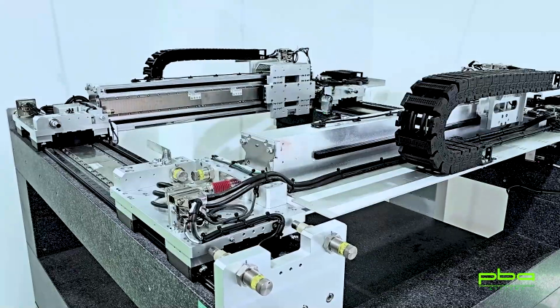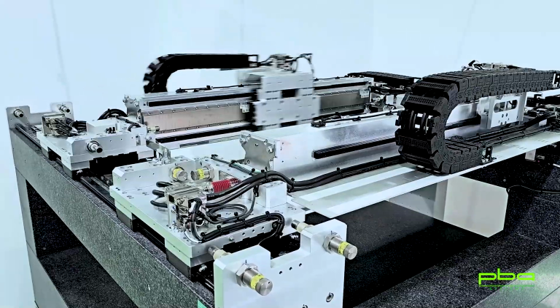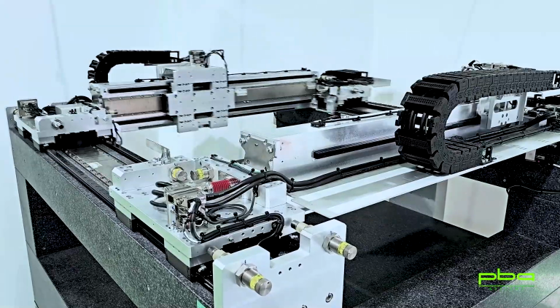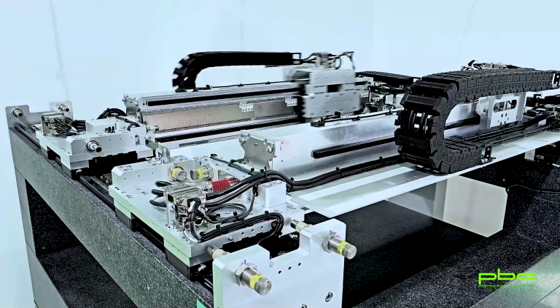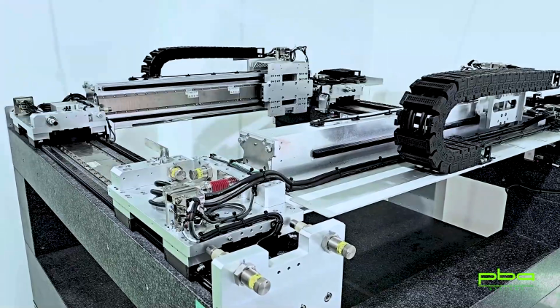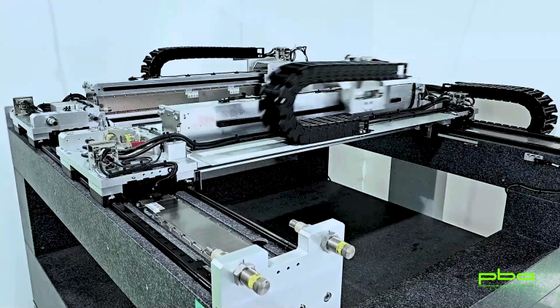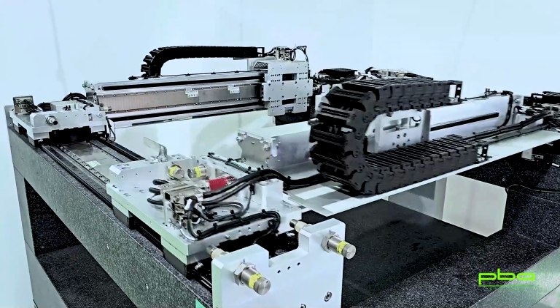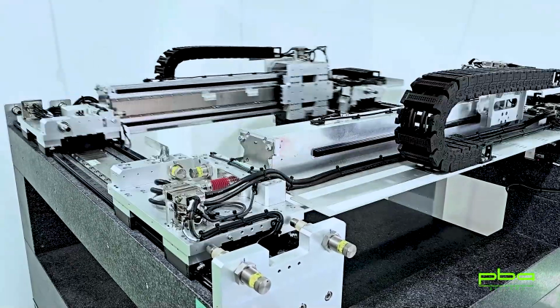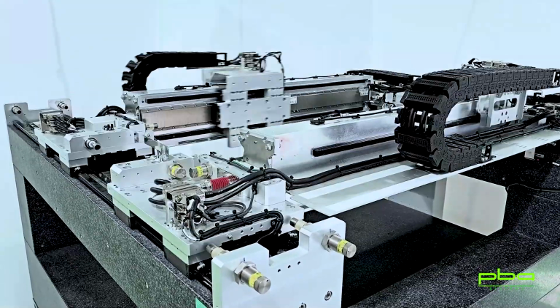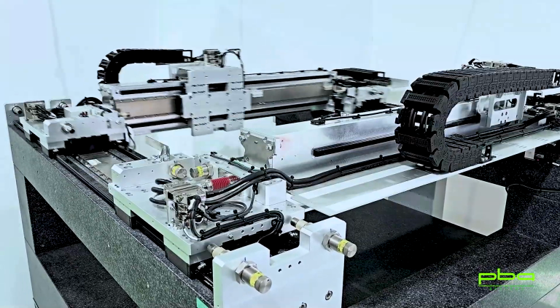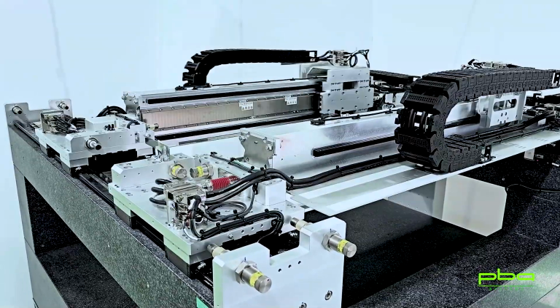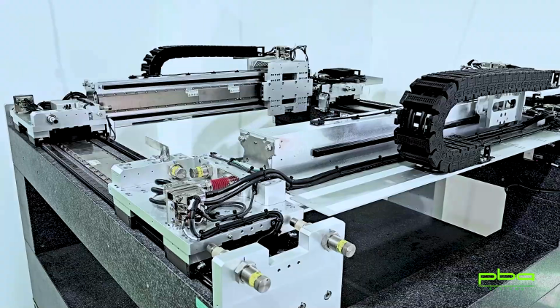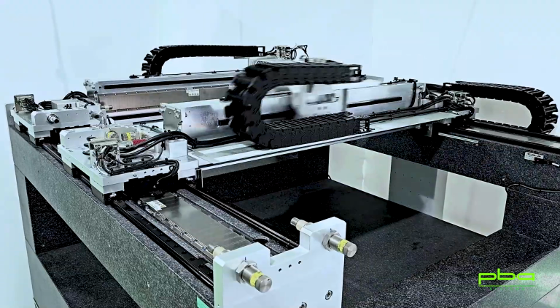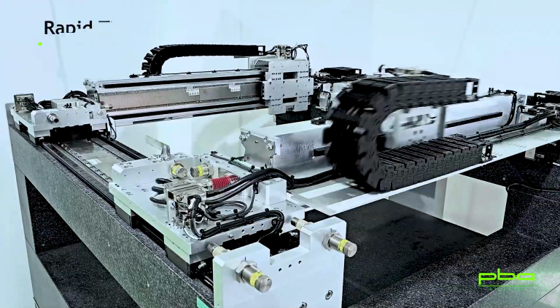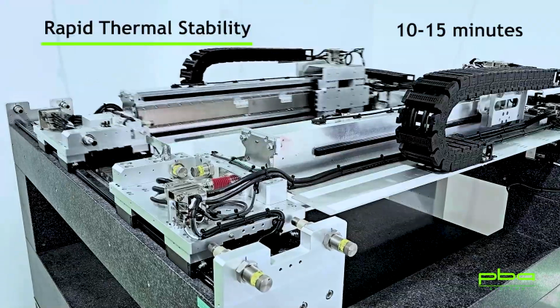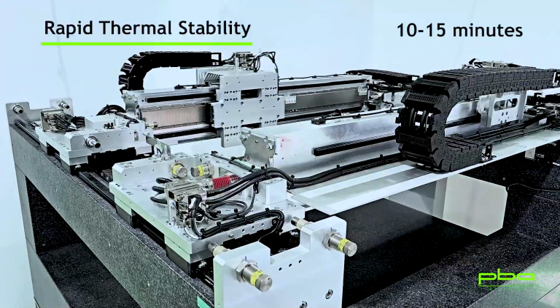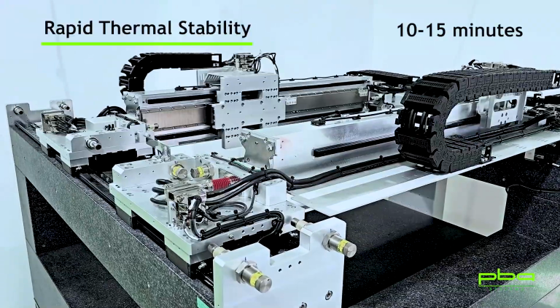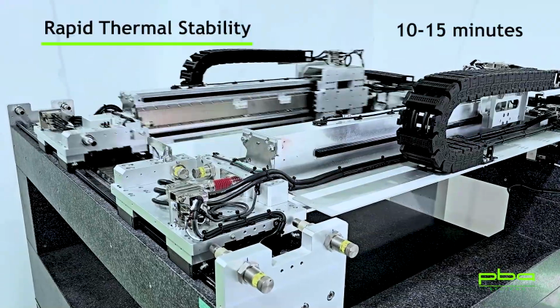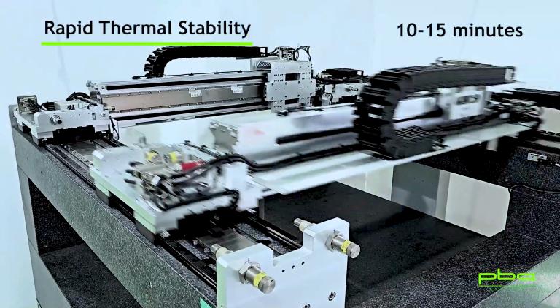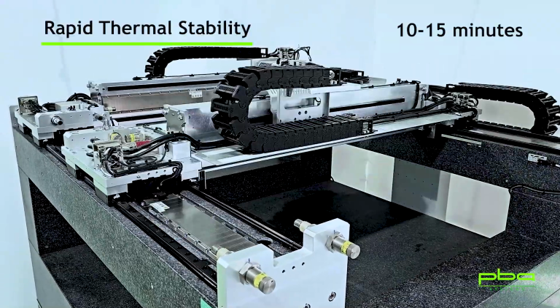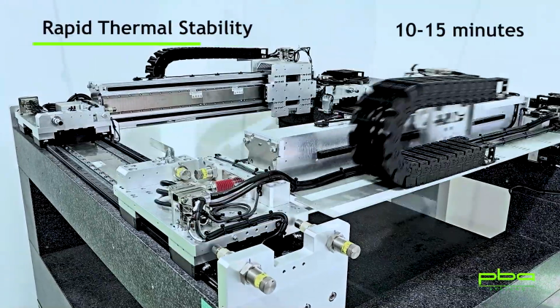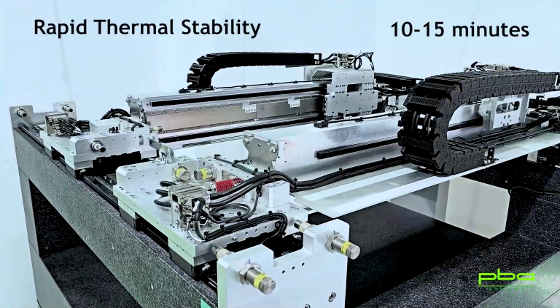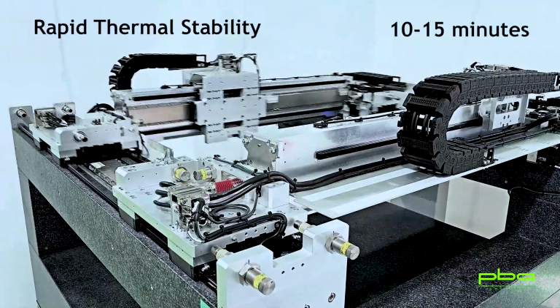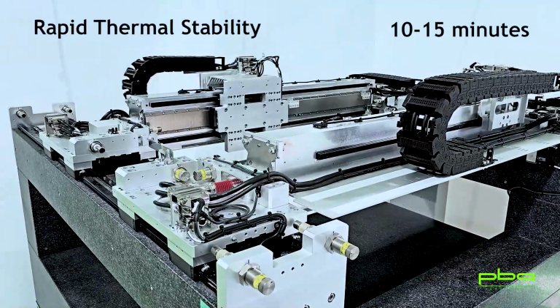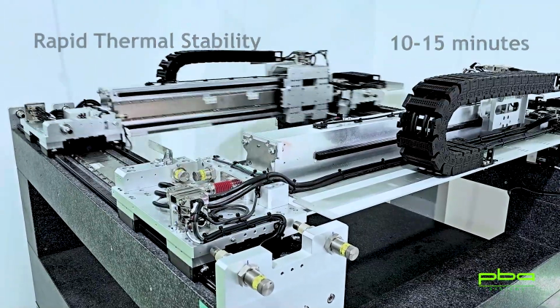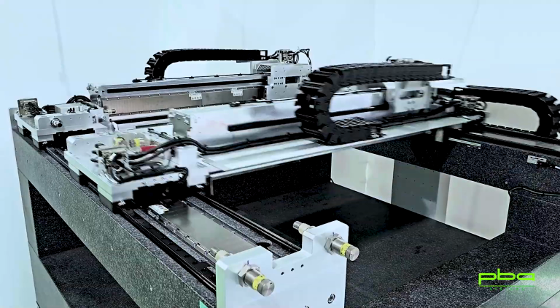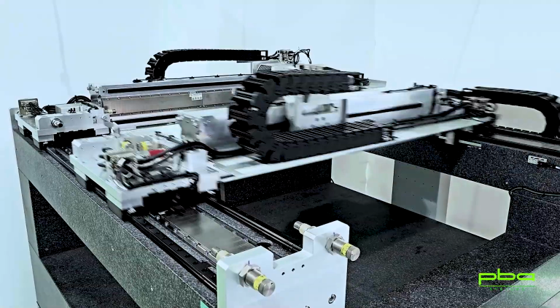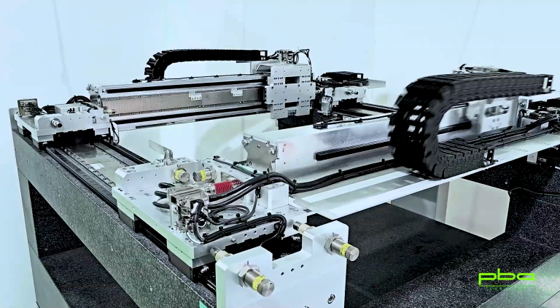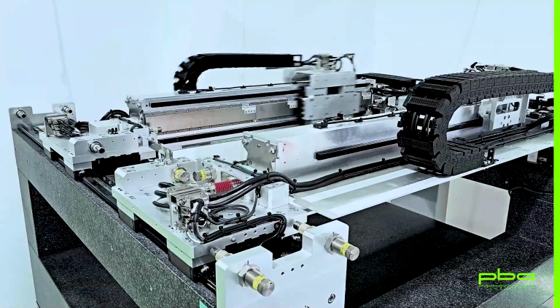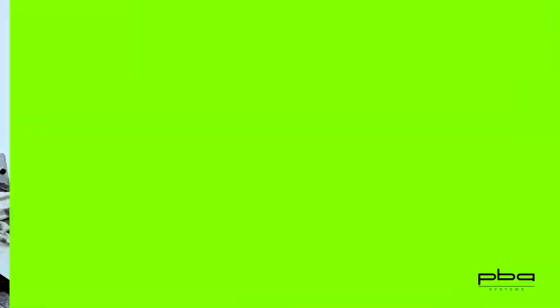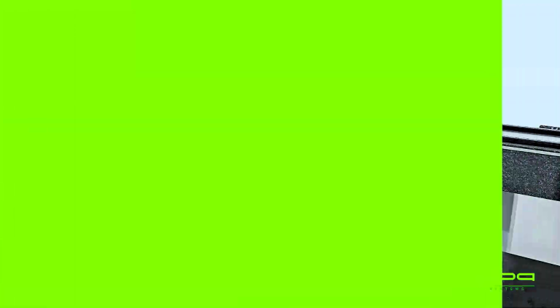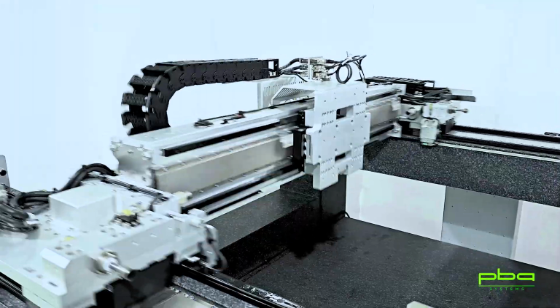Equipped with PBA's proprietary controllable thermal expansion technology, it achieves rapid thermal stability within 10 to 15 minutes, effectively preventing precision loss due to thermal expansion.